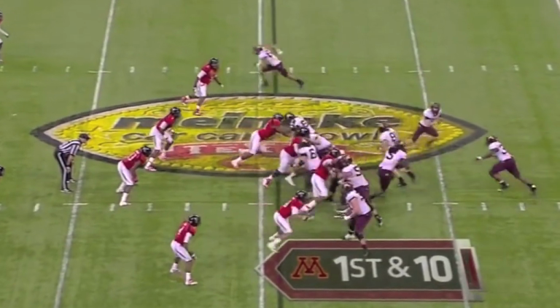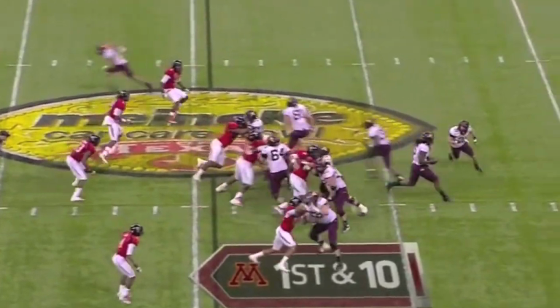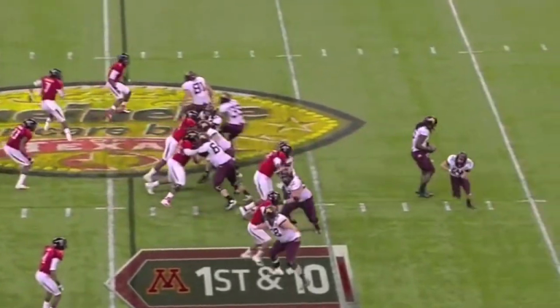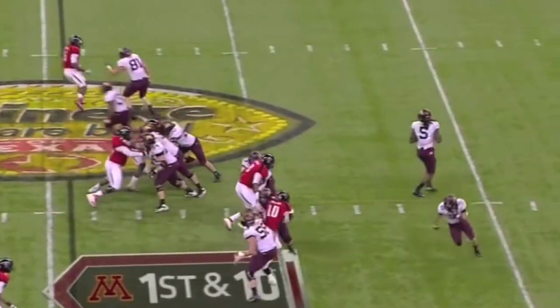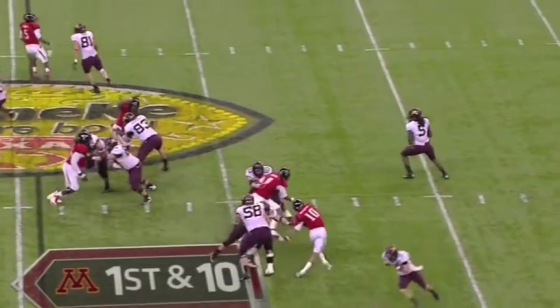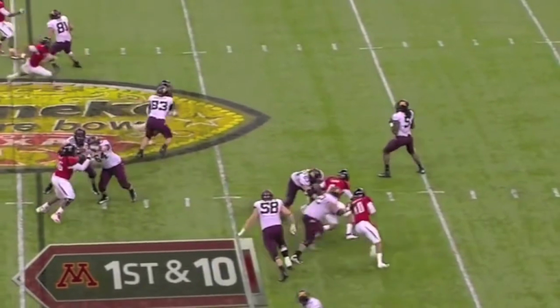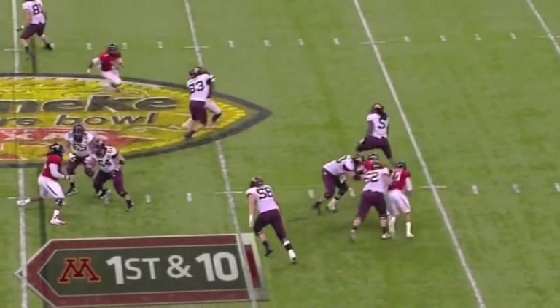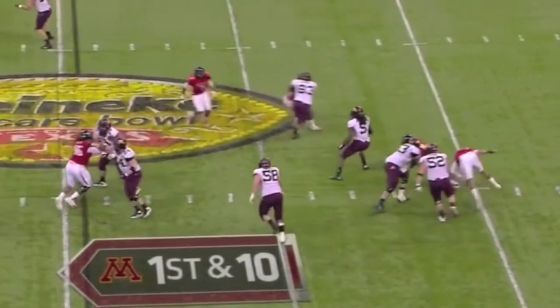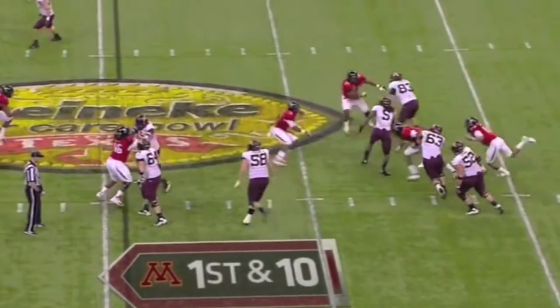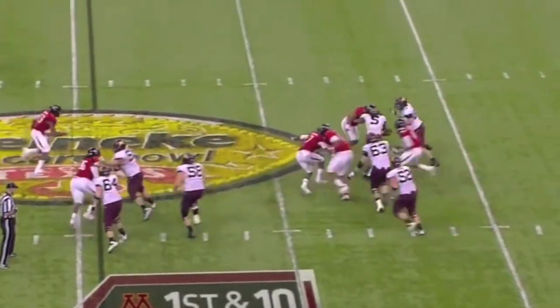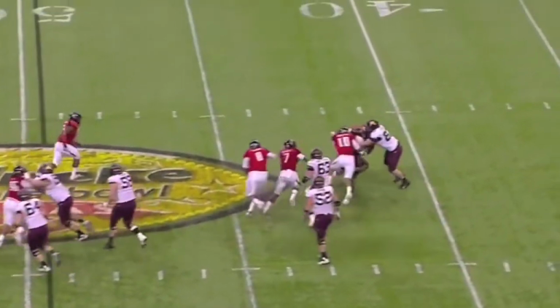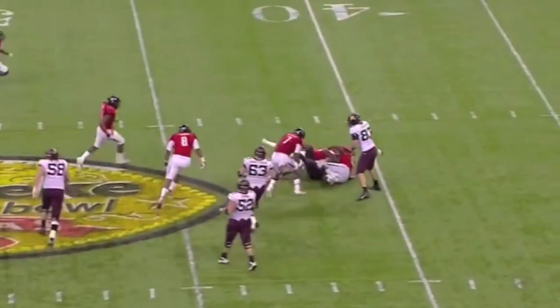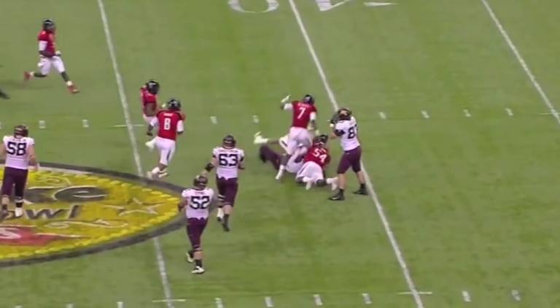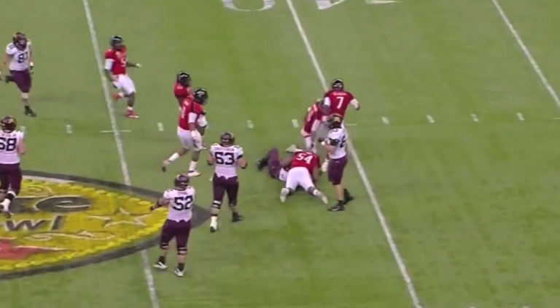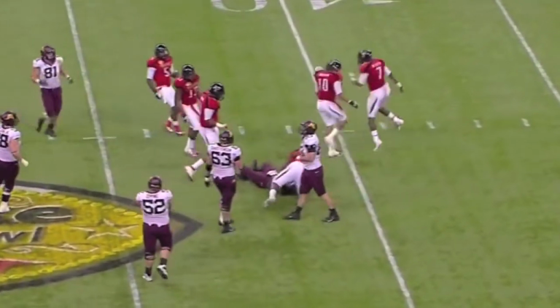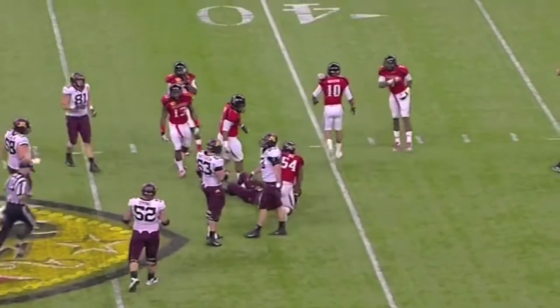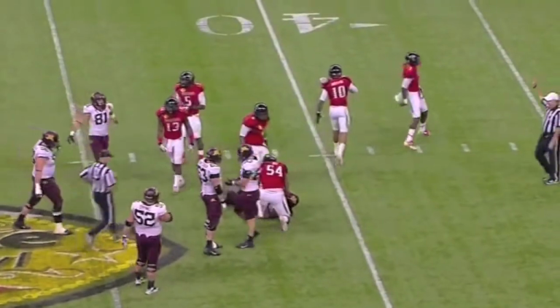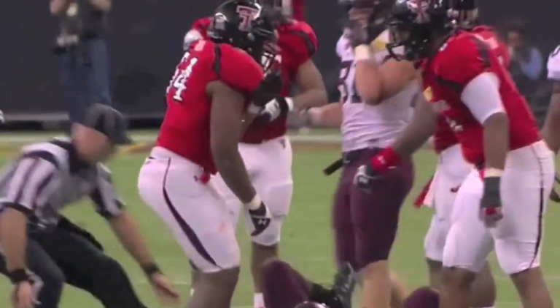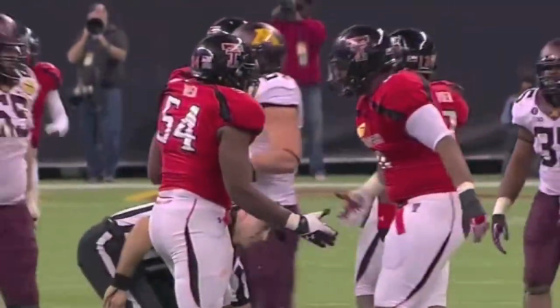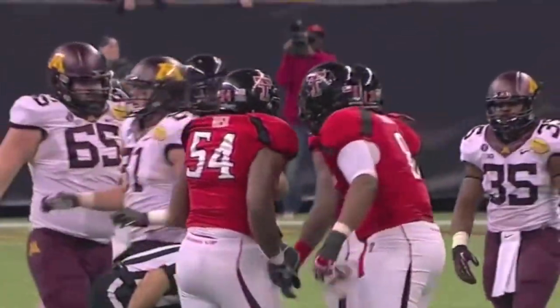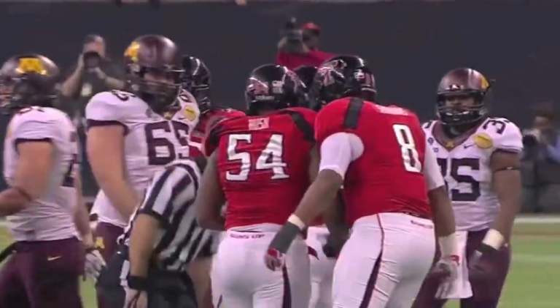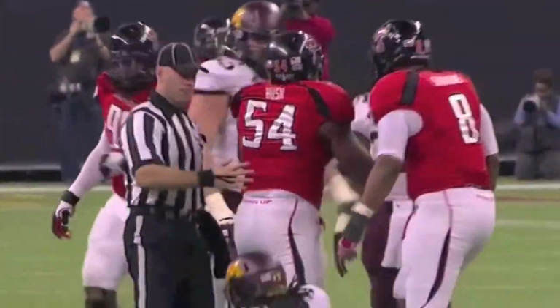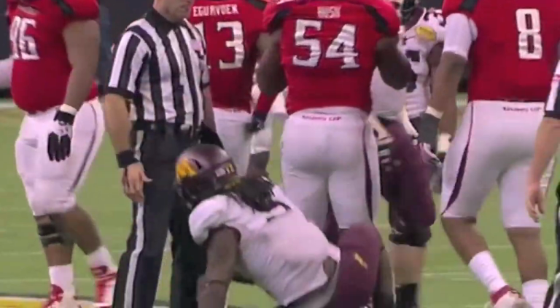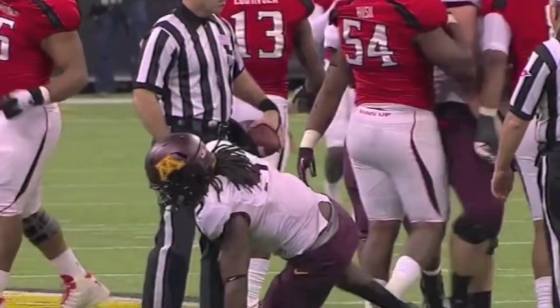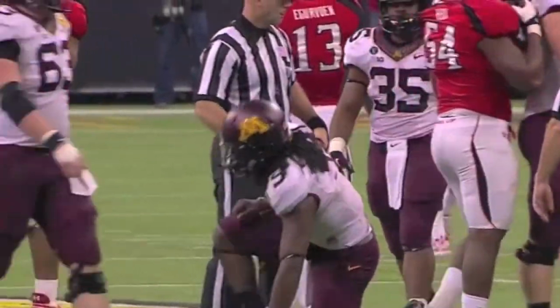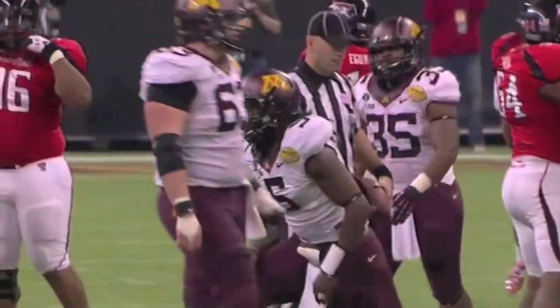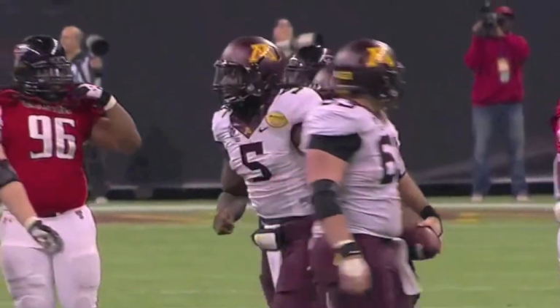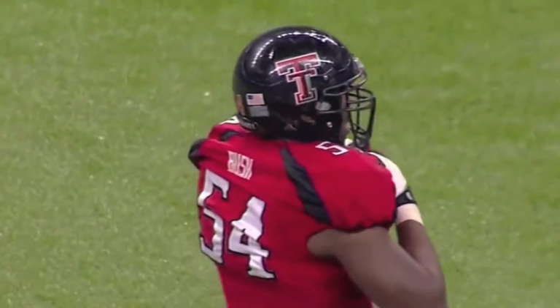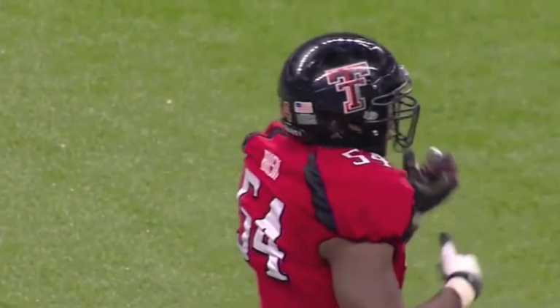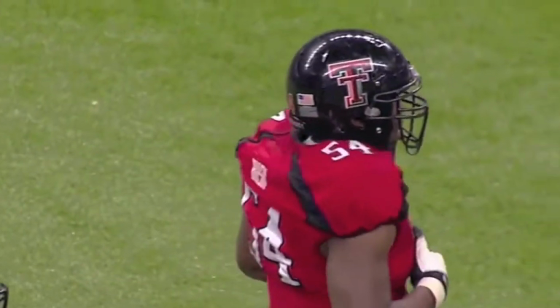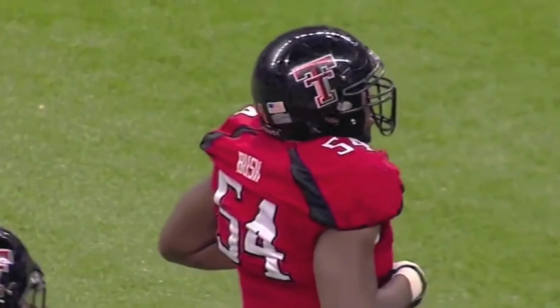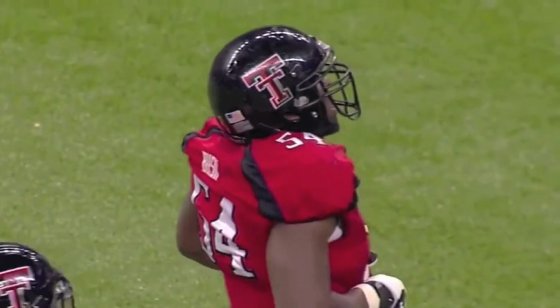And now Gray, play action. Stepped back to throw — wanted to go deep, couldn't find anybody. He's going to be sacked, back at the 42-yard line. Great job by the Red Raiders secondary, as D'Artois Bush and Pete Robertson combine on the sack.